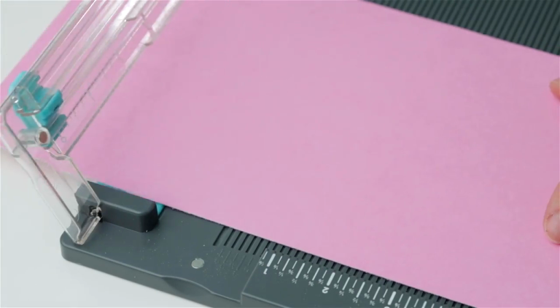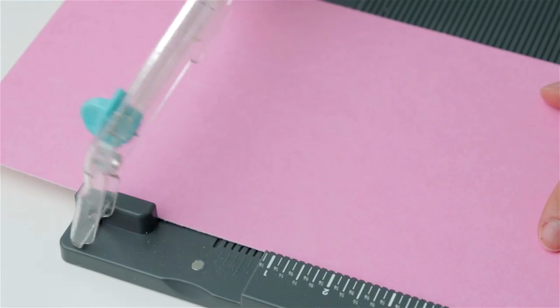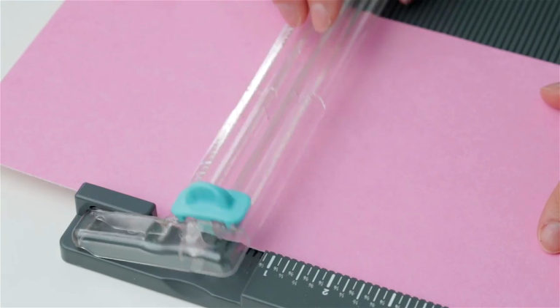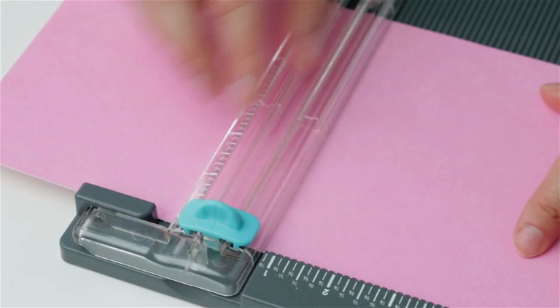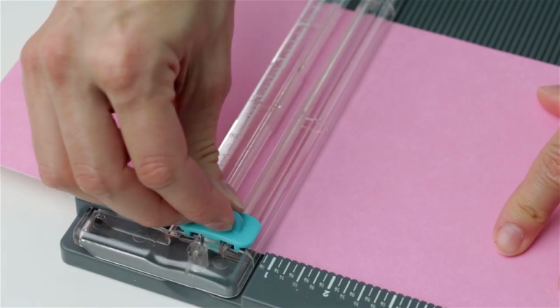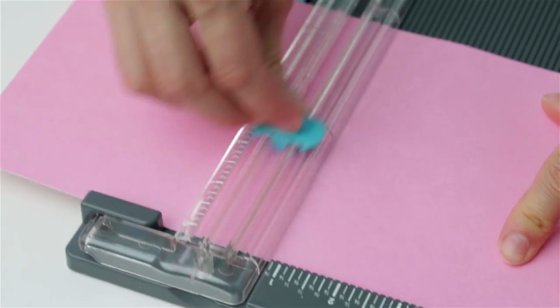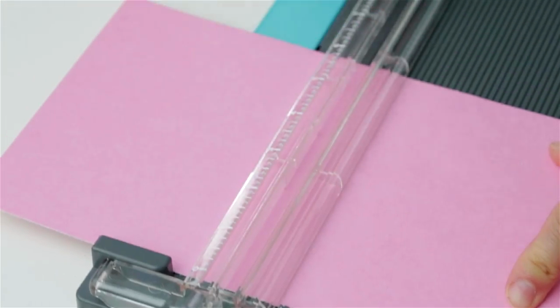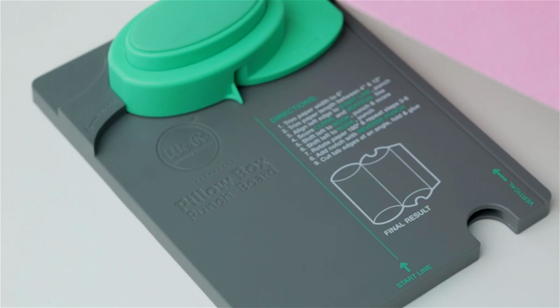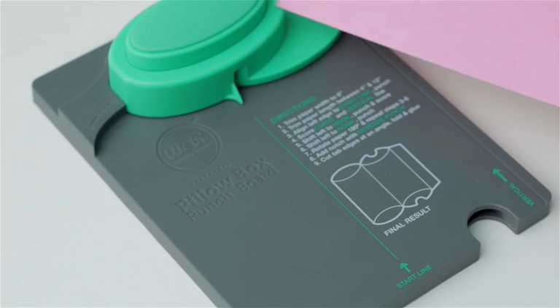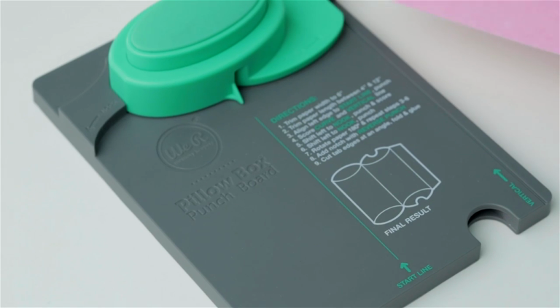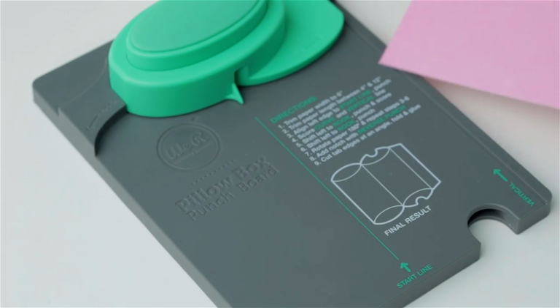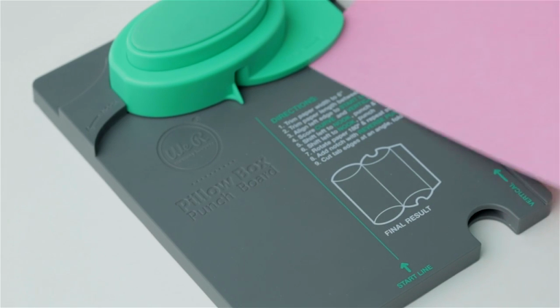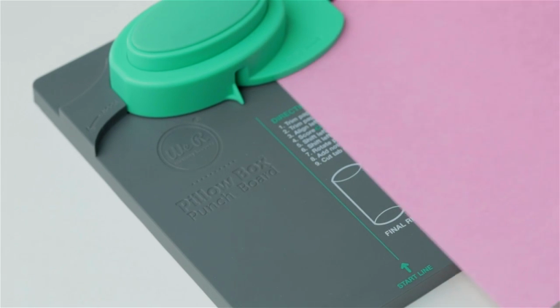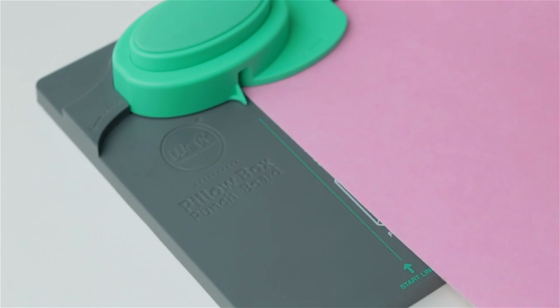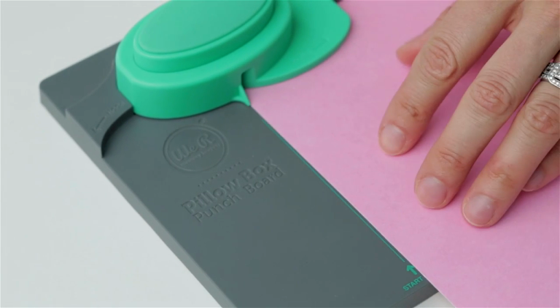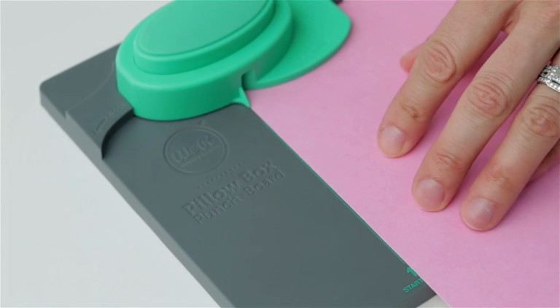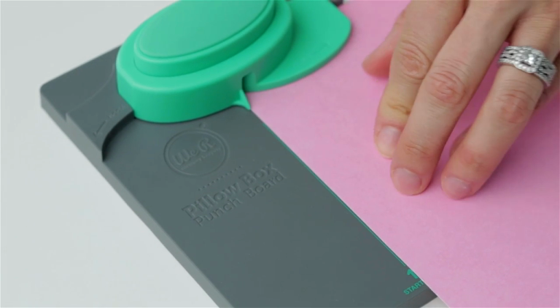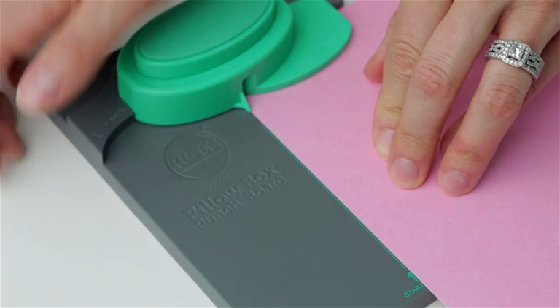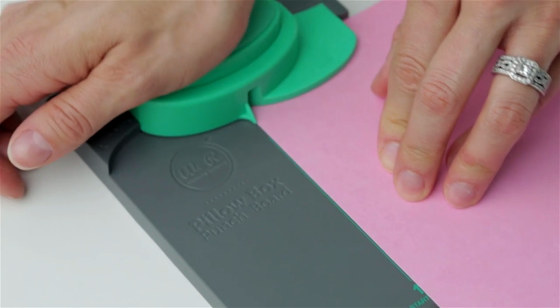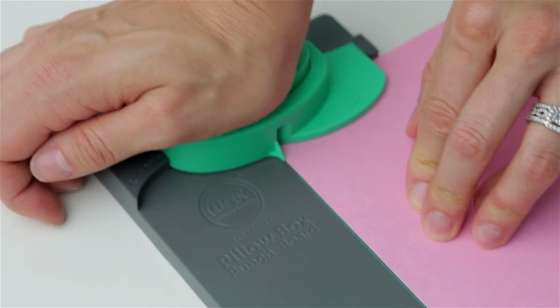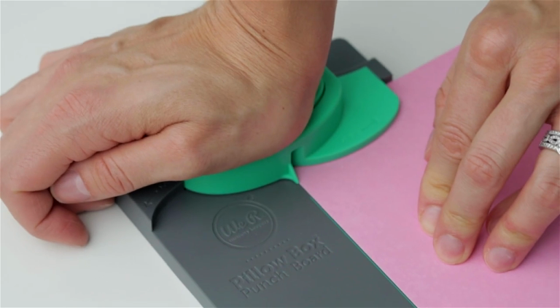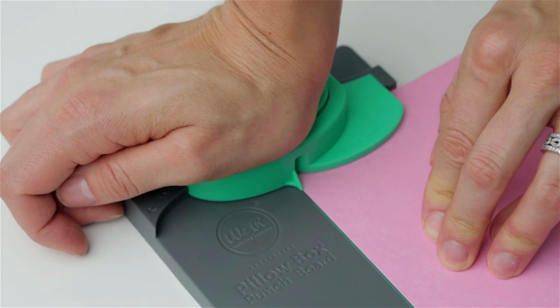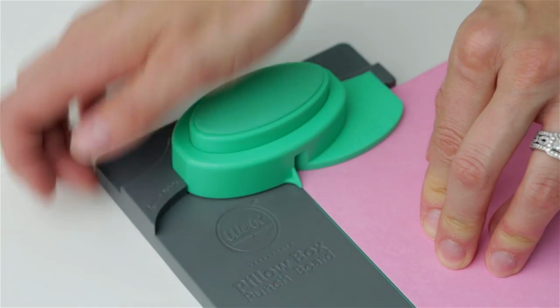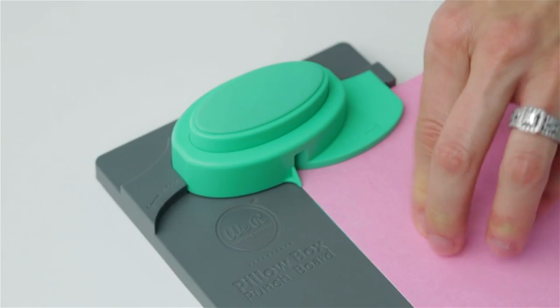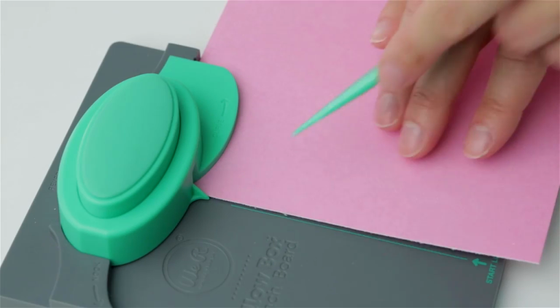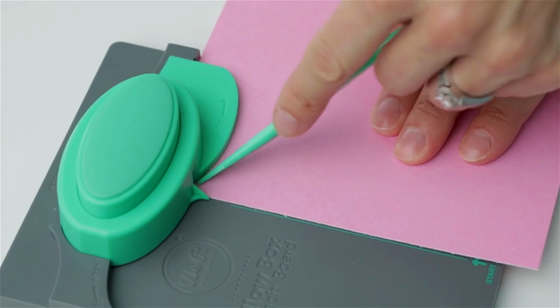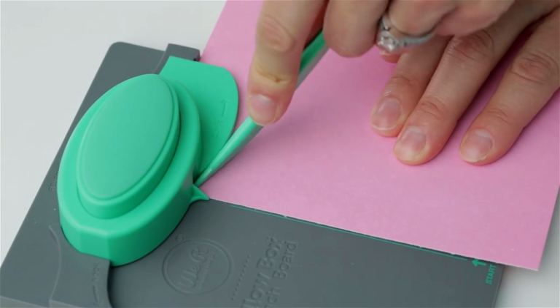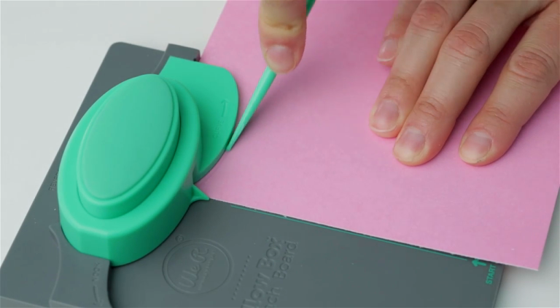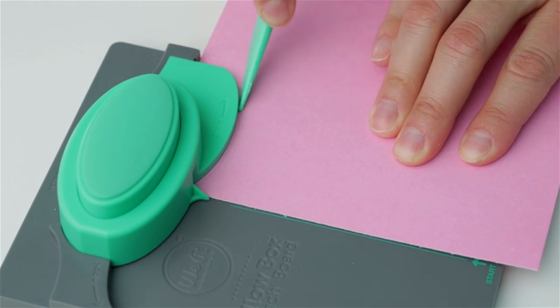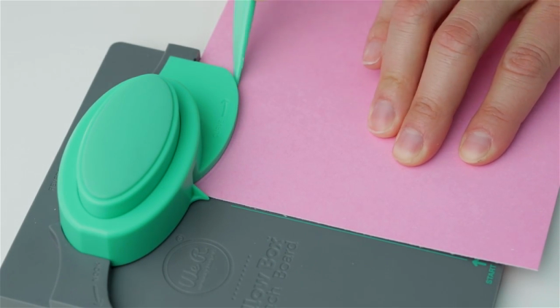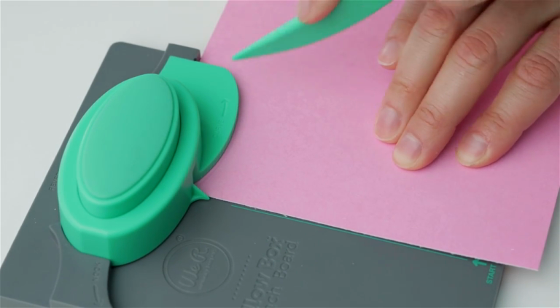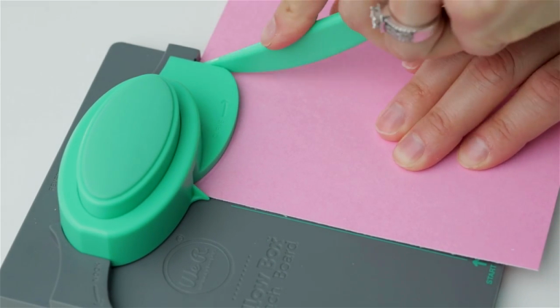With the 6 inch side running horizontally, align the left edge to the green start line and punch your paper by pressing firmly on the punch mechanism. Then score both the curve and the vertical line.